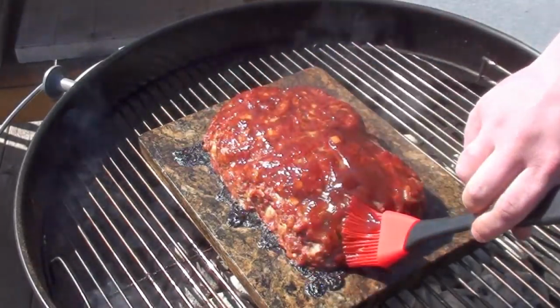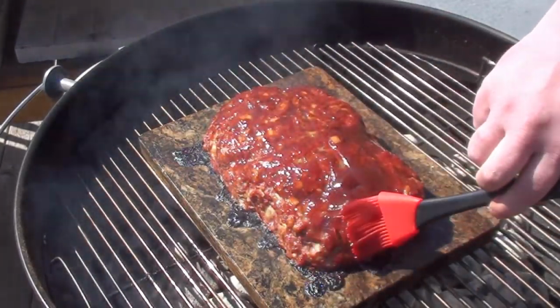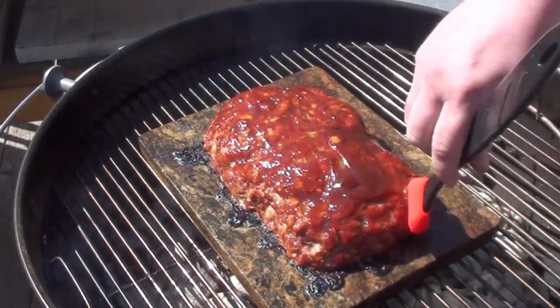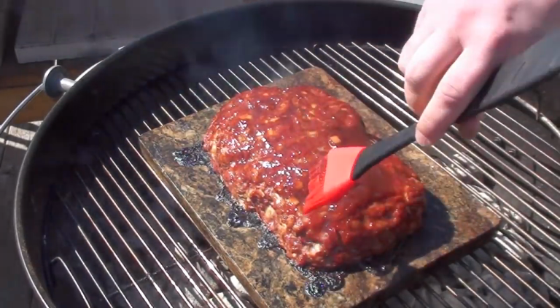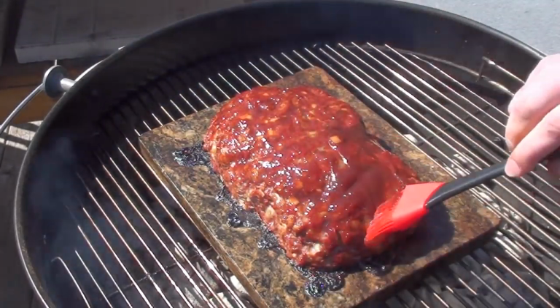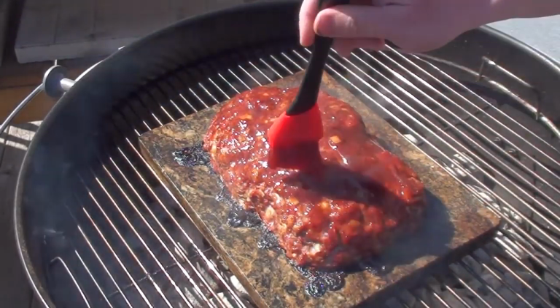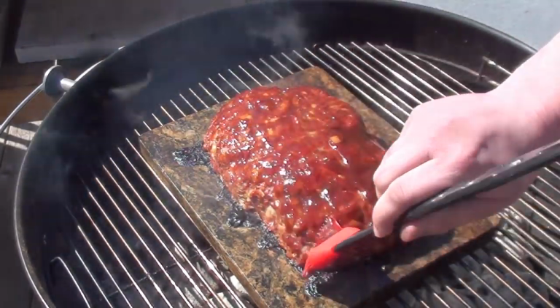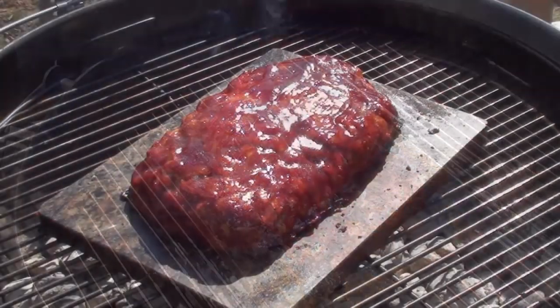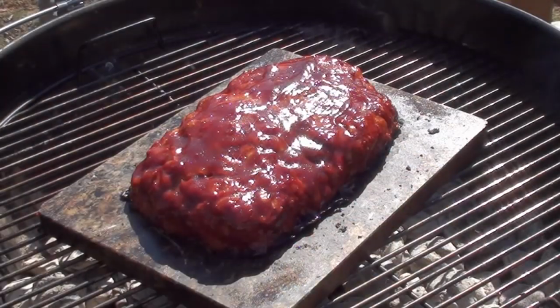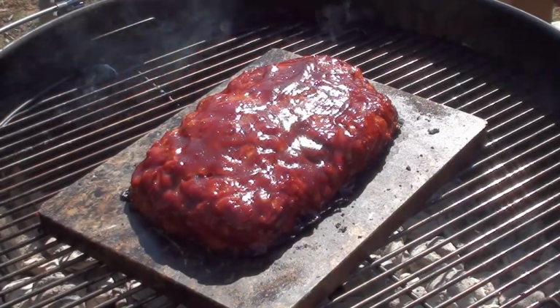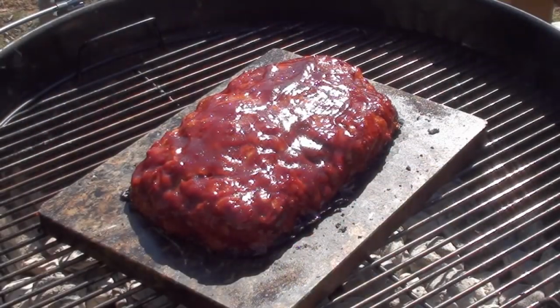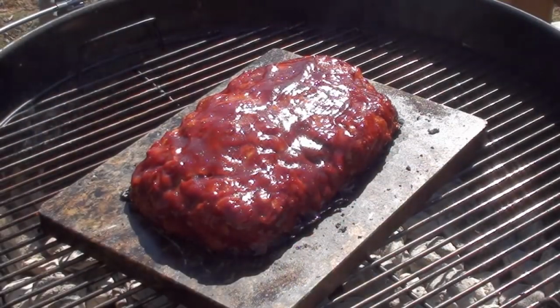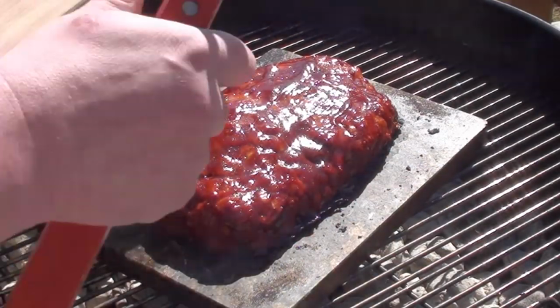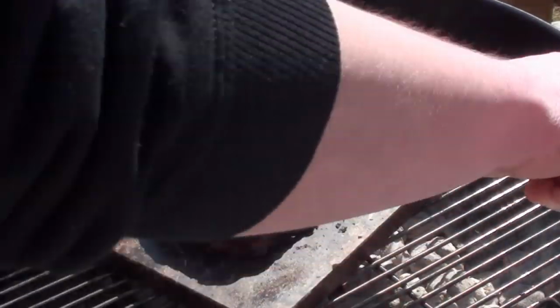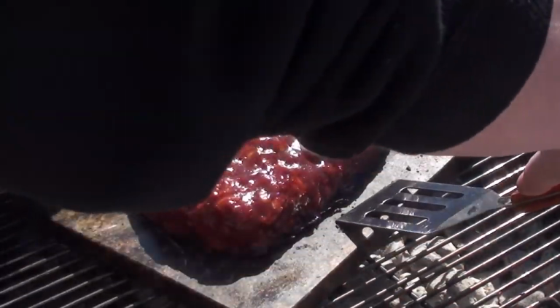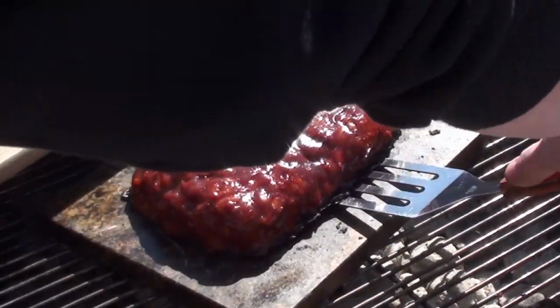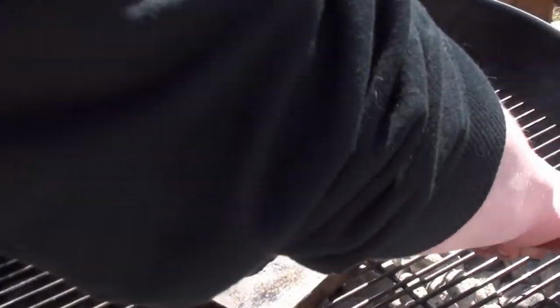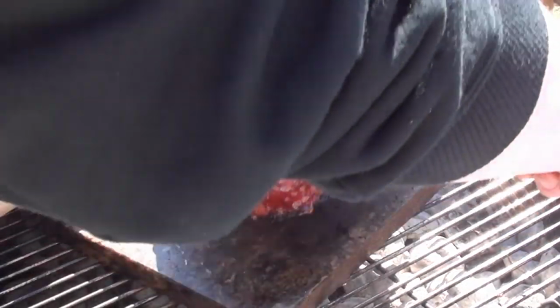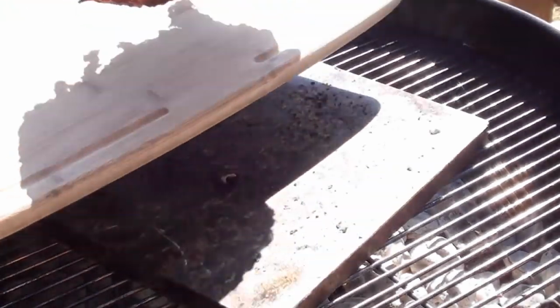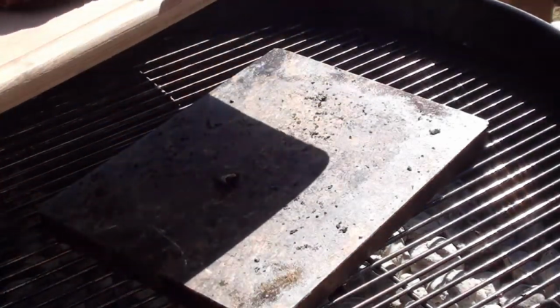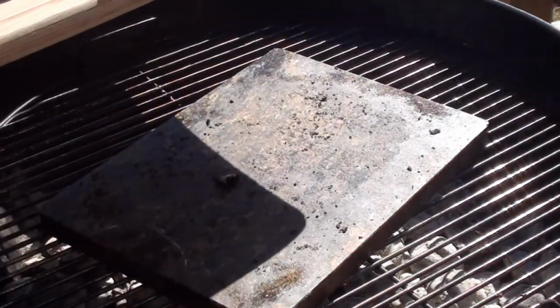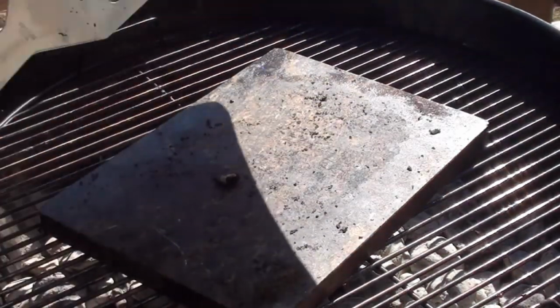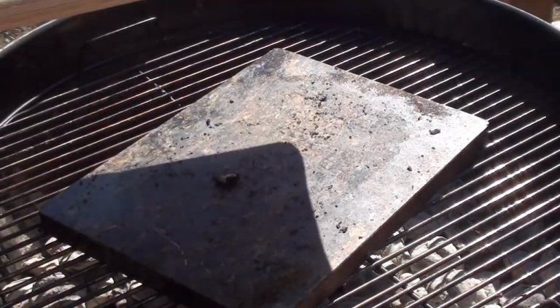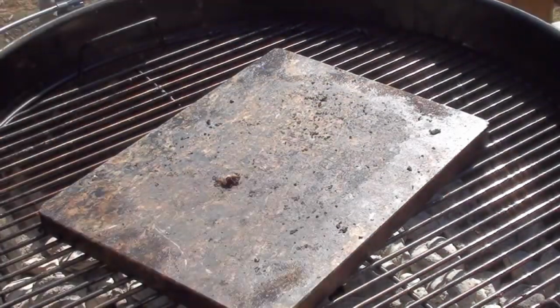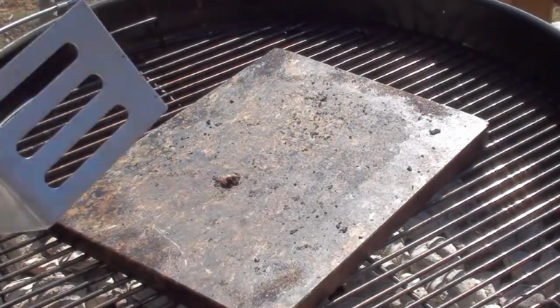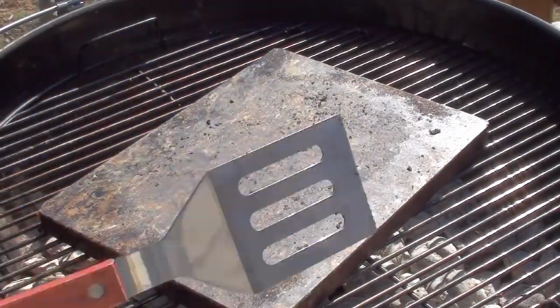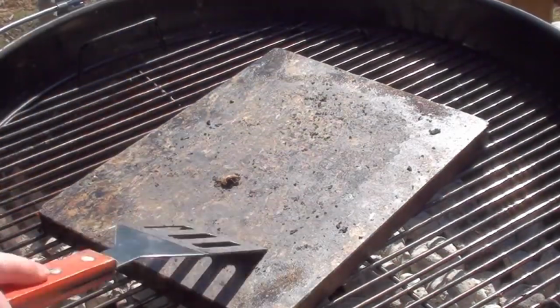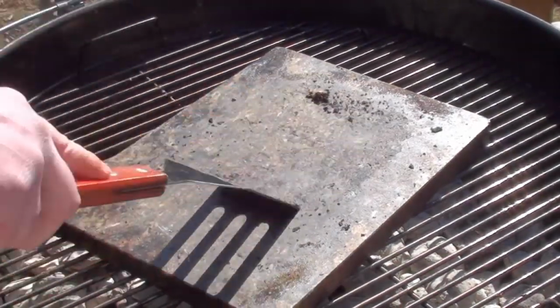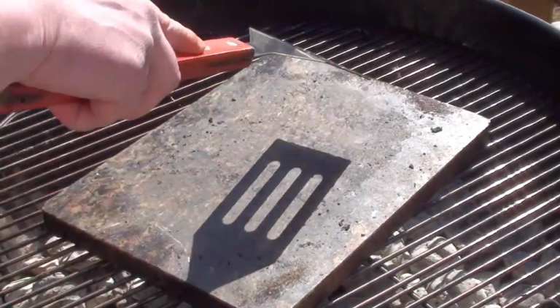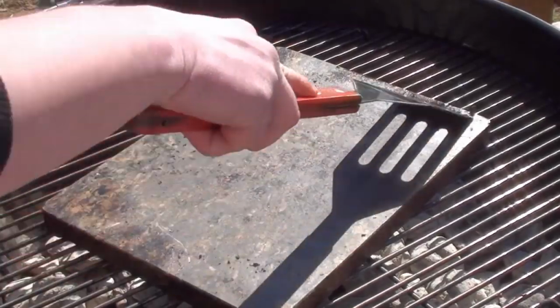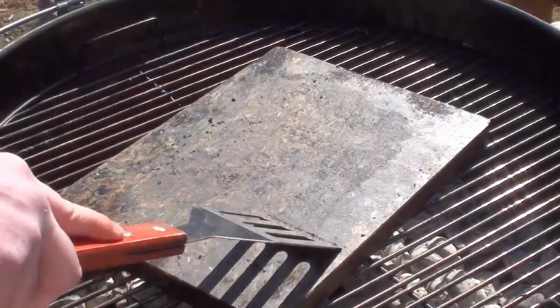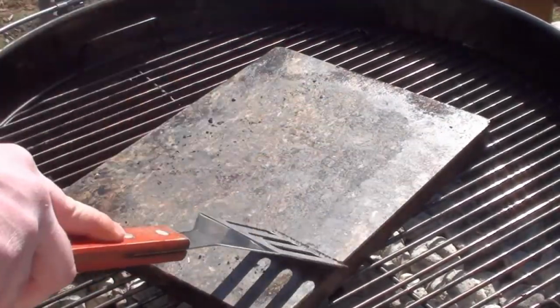It's all done and ready to come off. Just take a good spatula, reach under it, and get it on a cutting board. To clean the stone, just take your spatula and scrape anything off it.